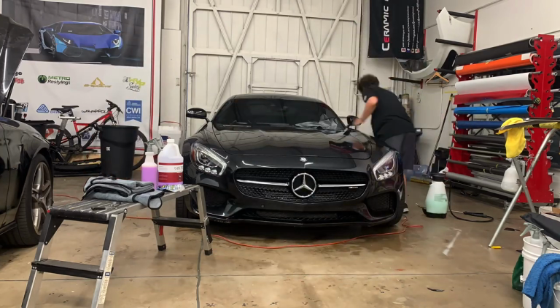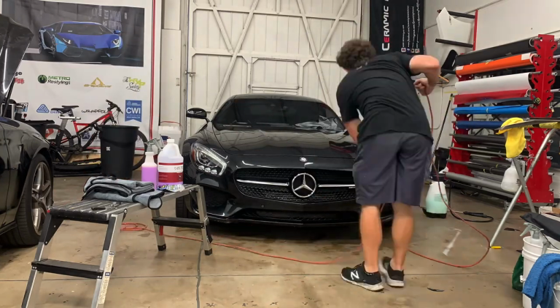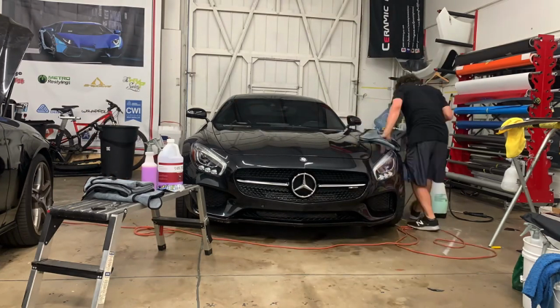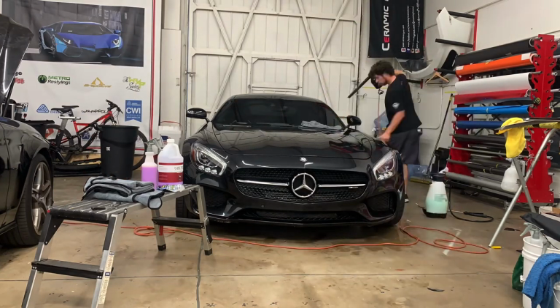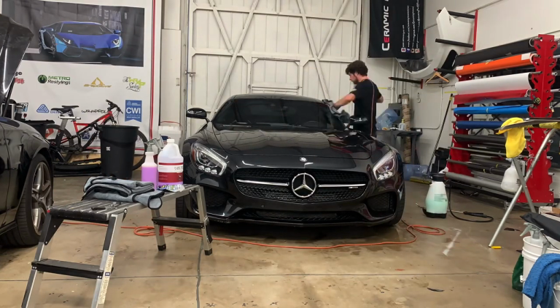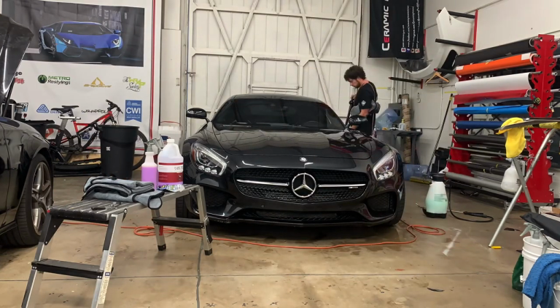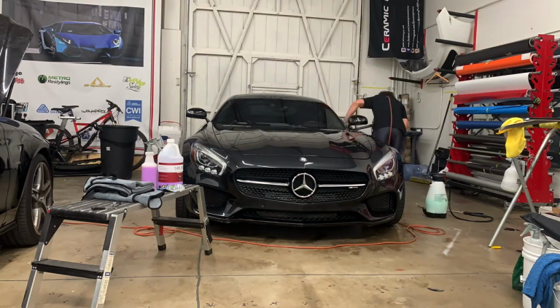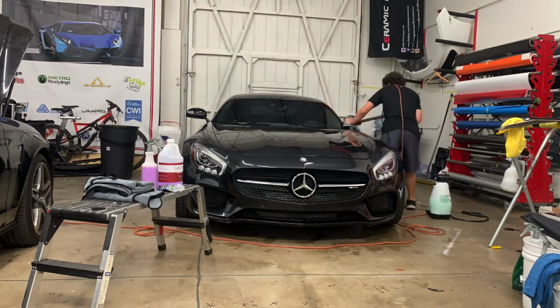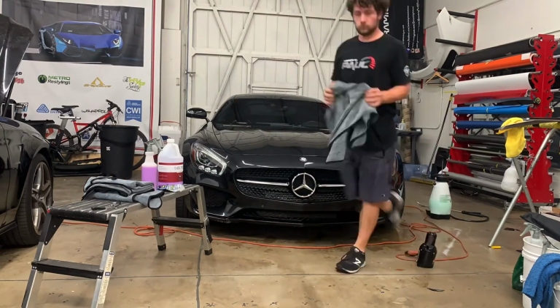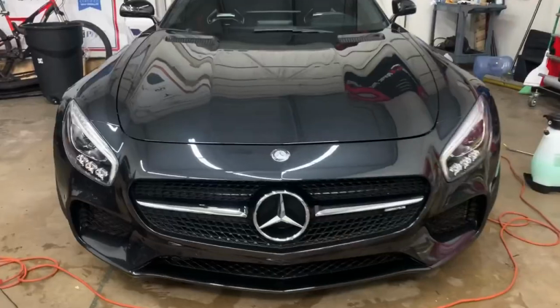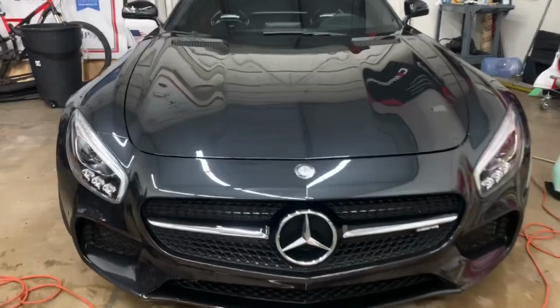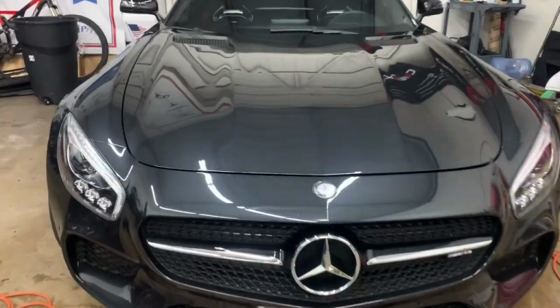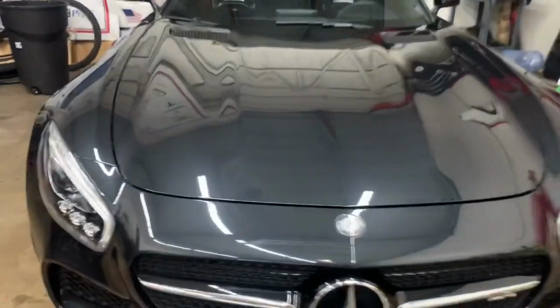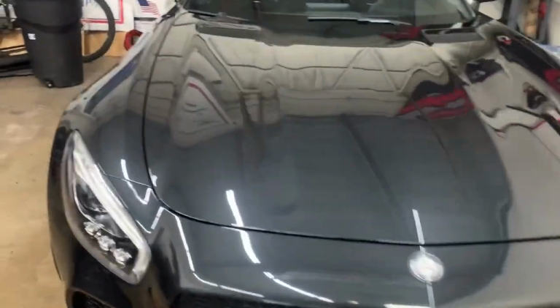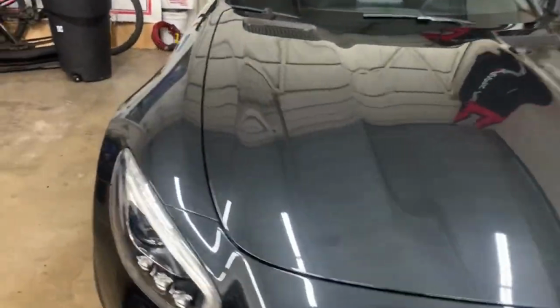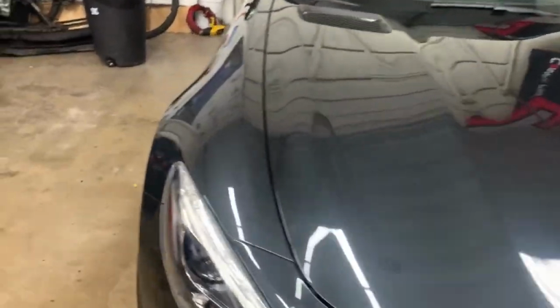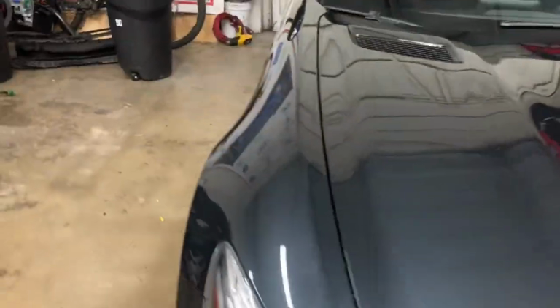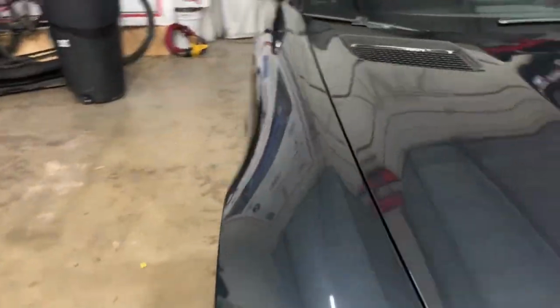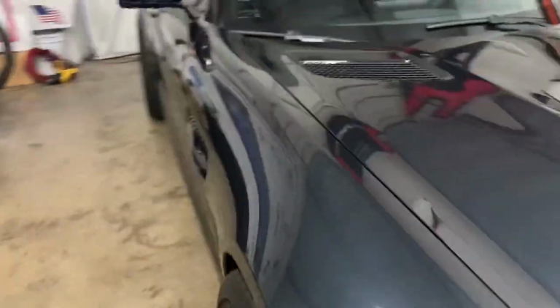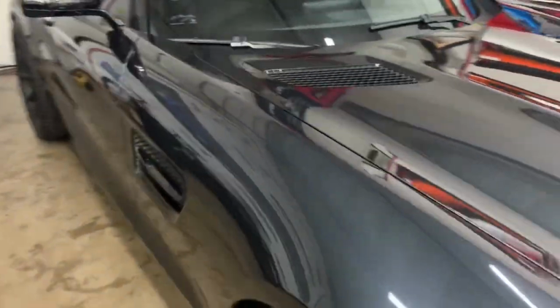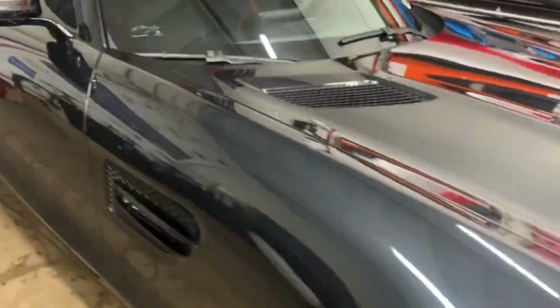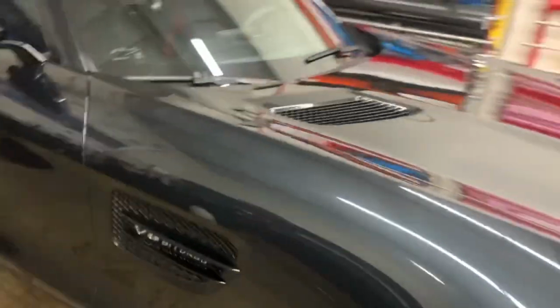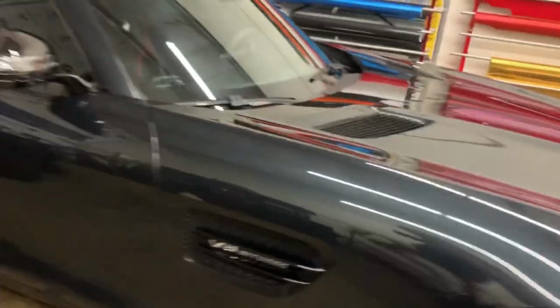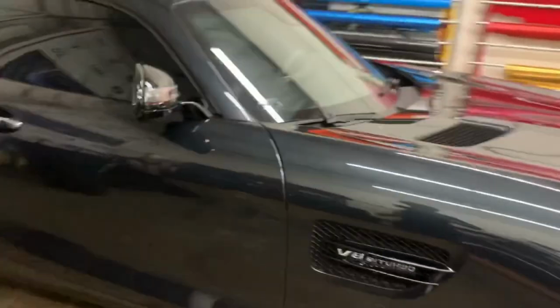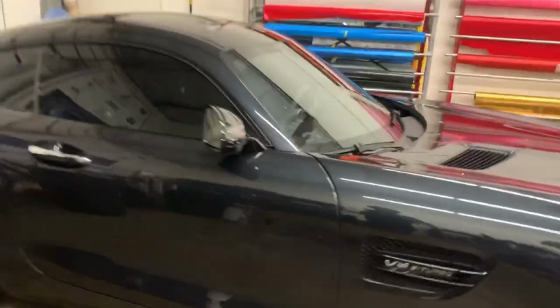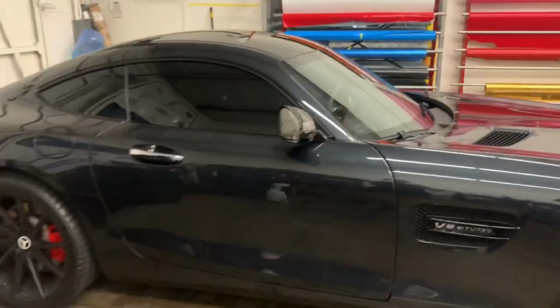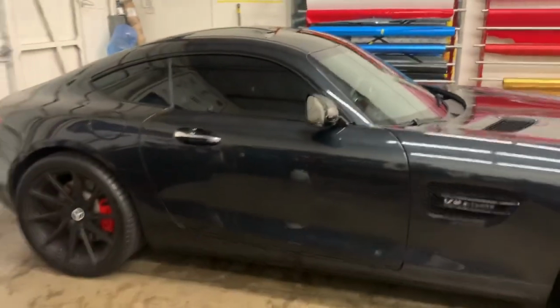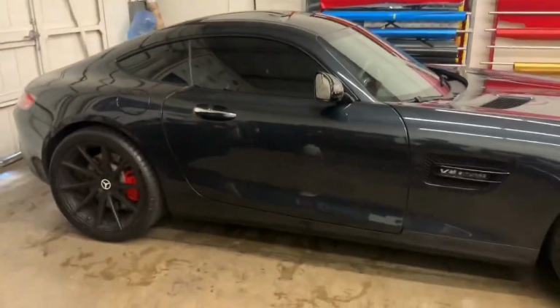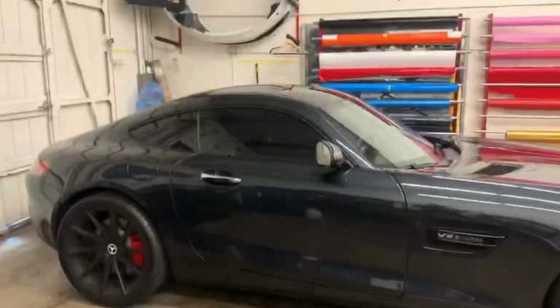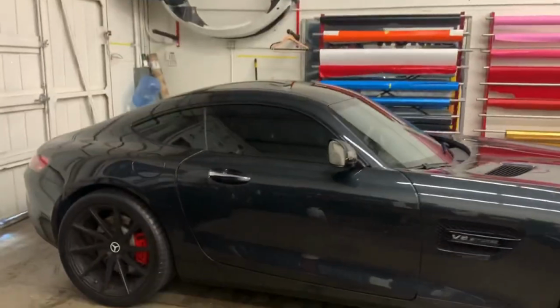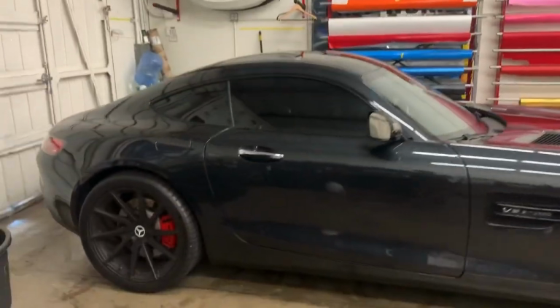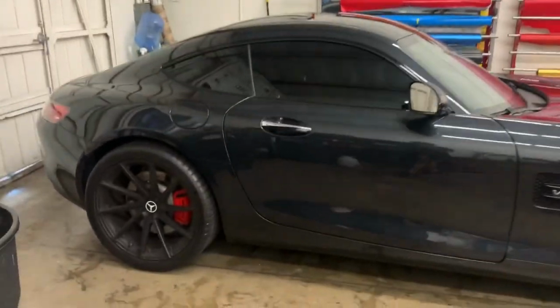It might leave some marring behind, so generally after claying it's good to want to polish. So now we've got a nice clean car and we're going to start on claying soon.